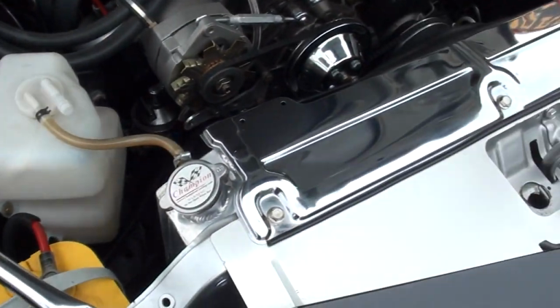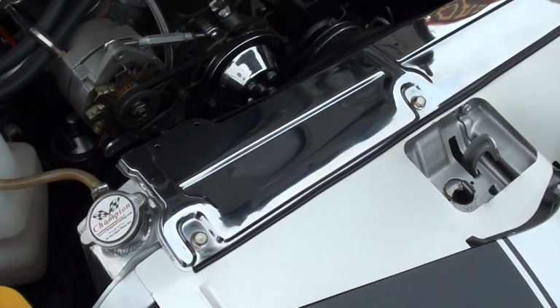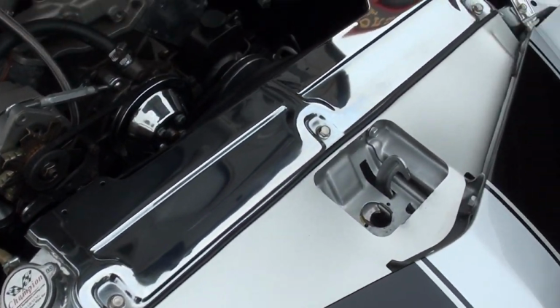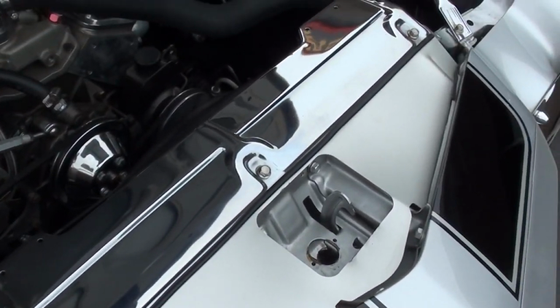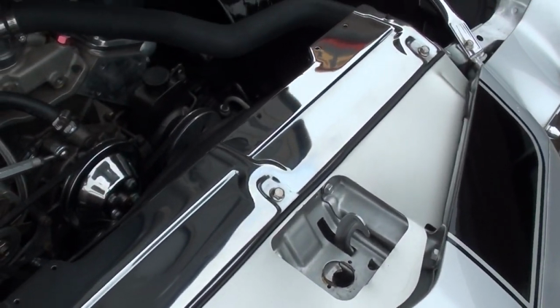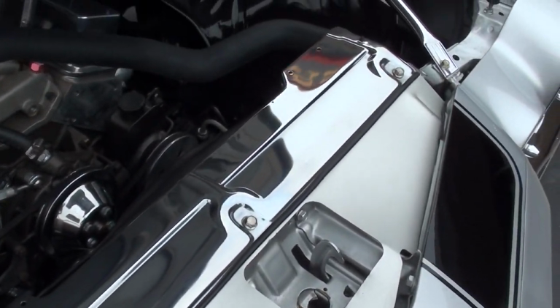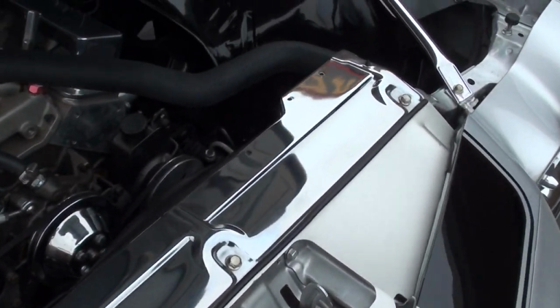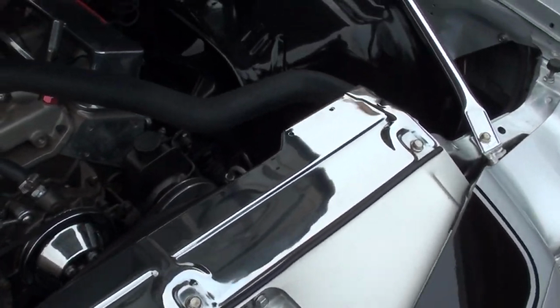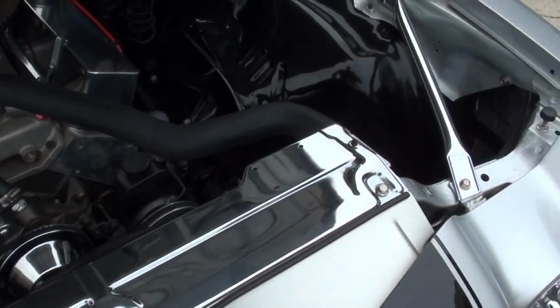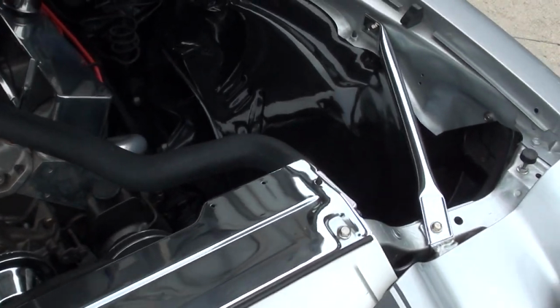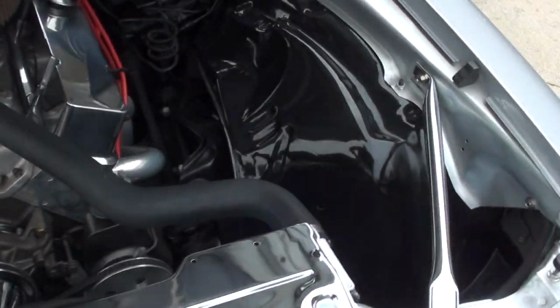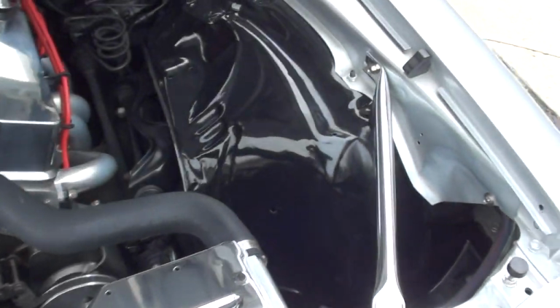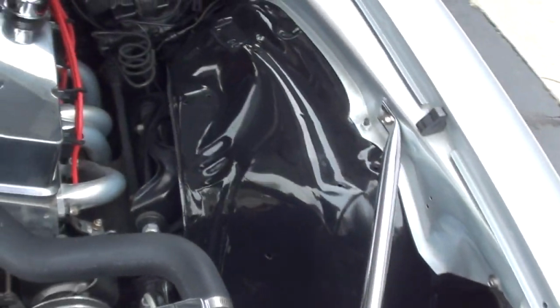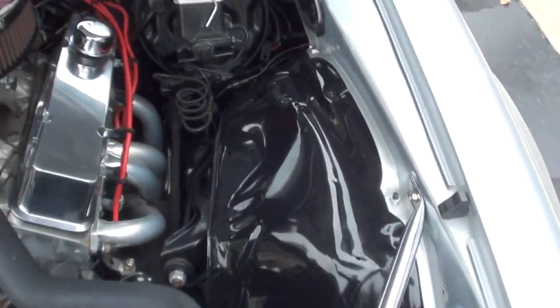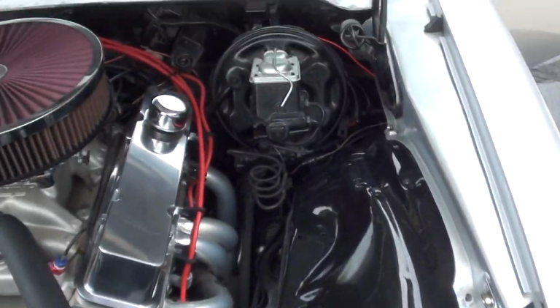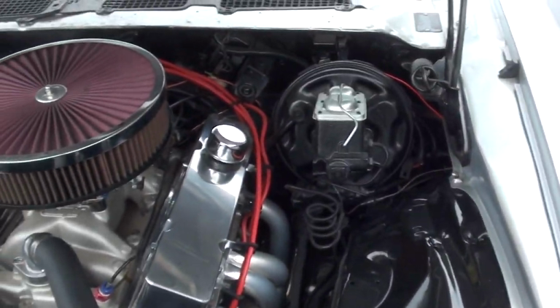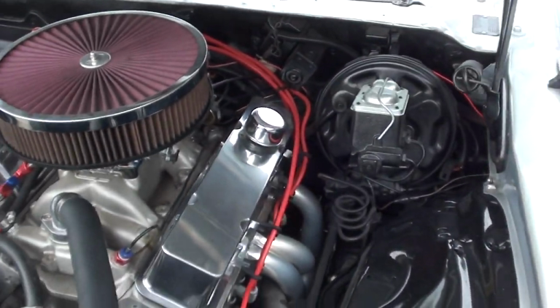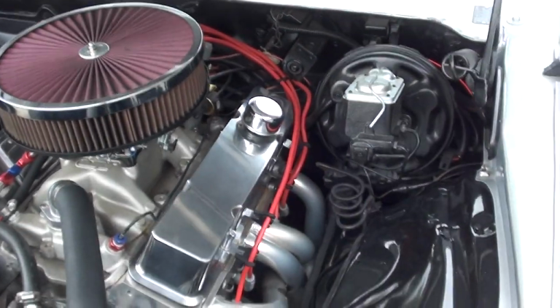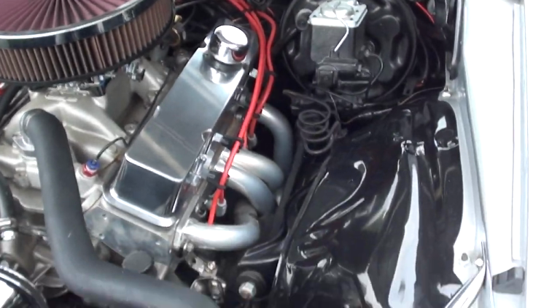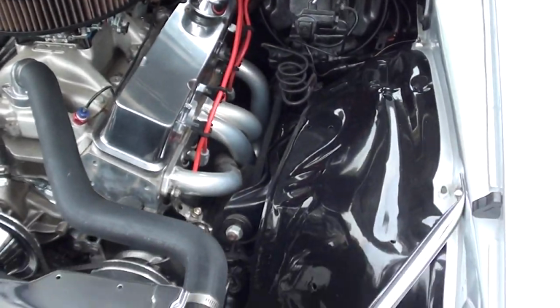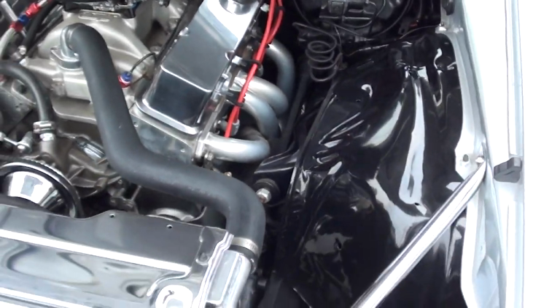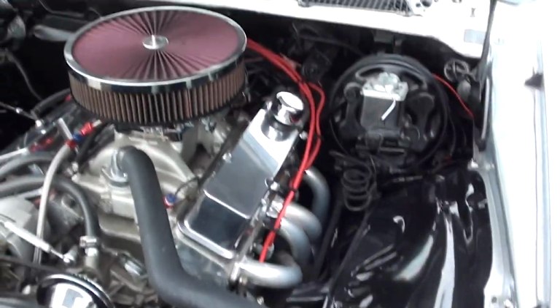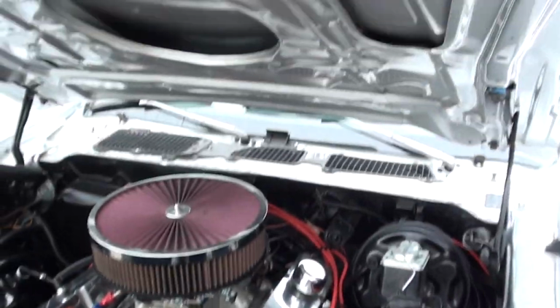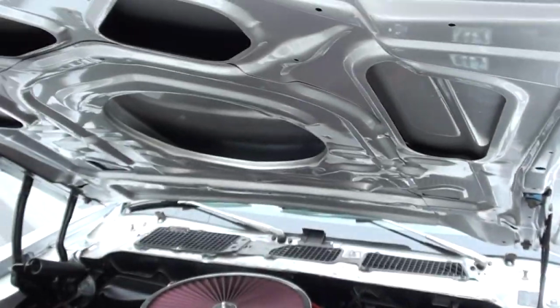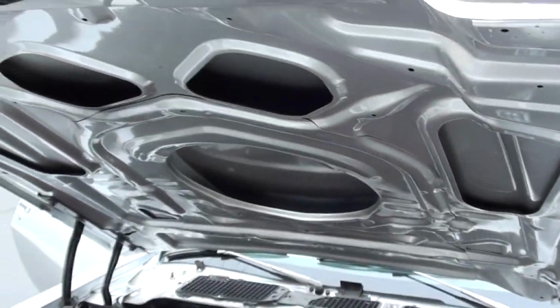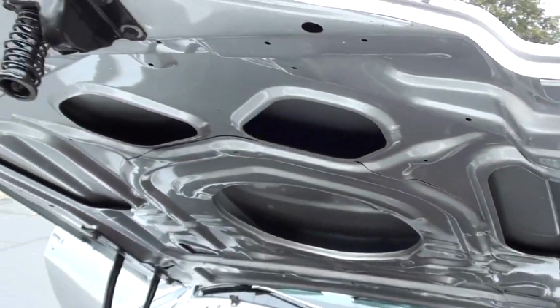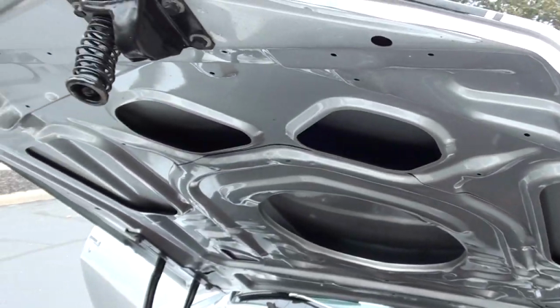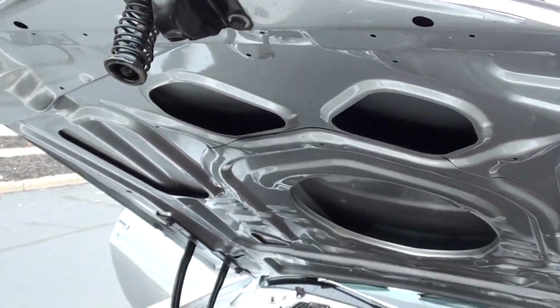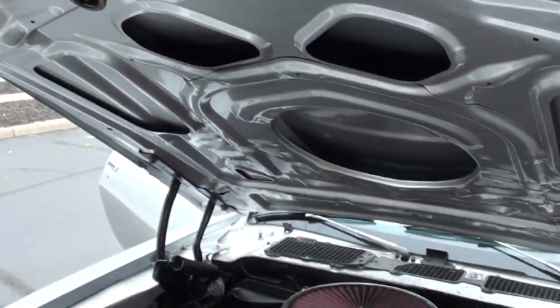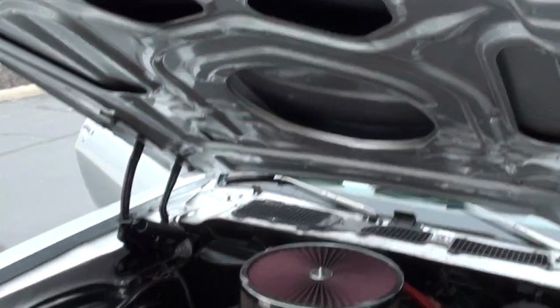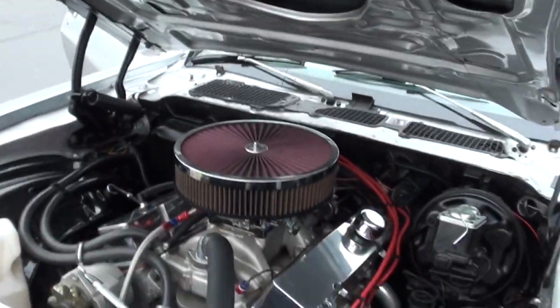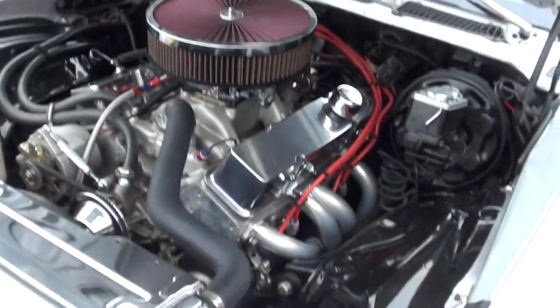Aluminum radiator with electric fan. I think it's got power steering and power front disc brakes. It's got a 700R4 automatic overdrive transmission with a lock-up converter.